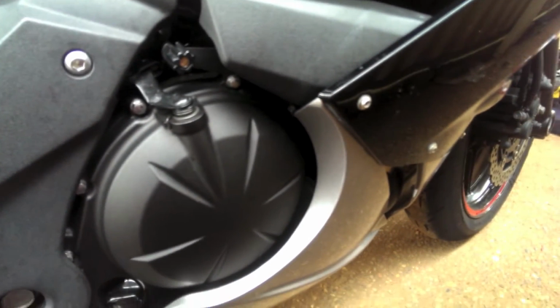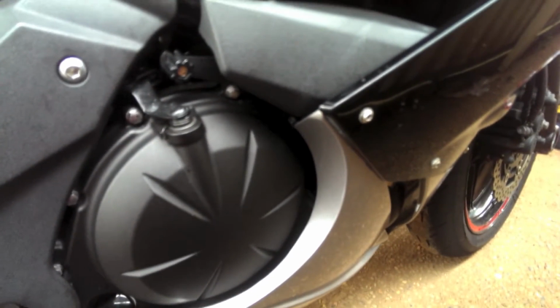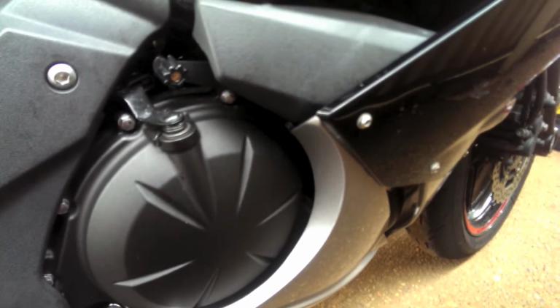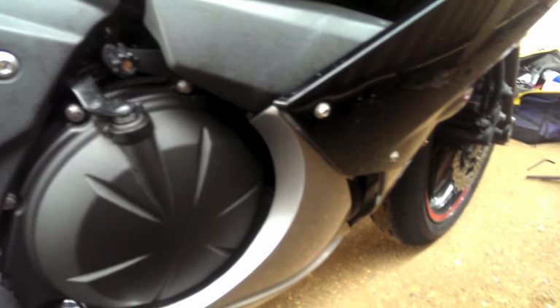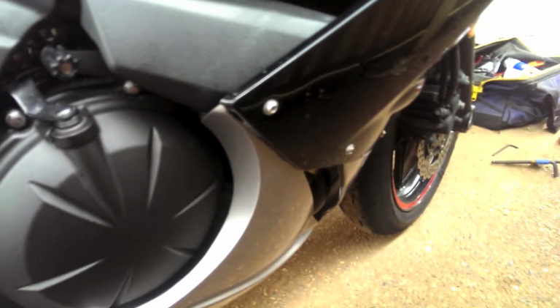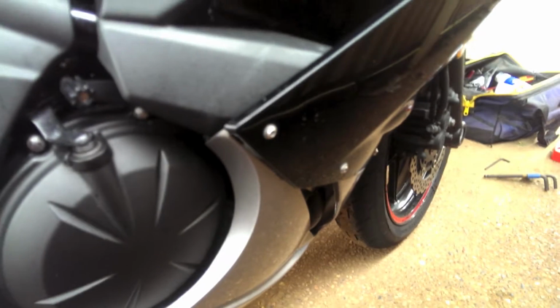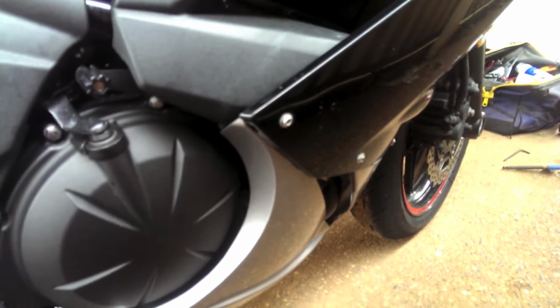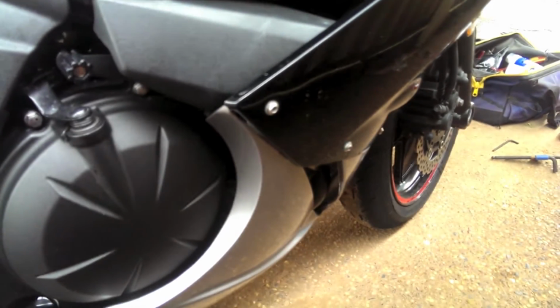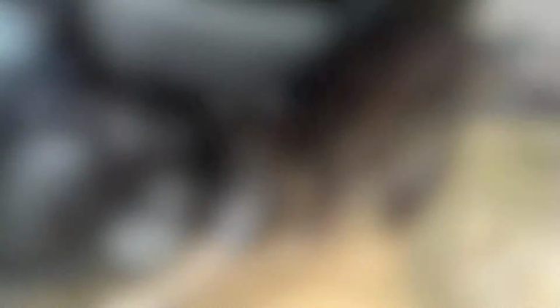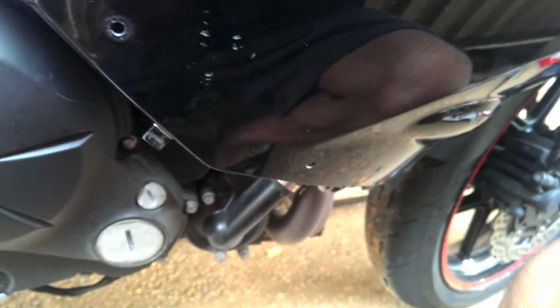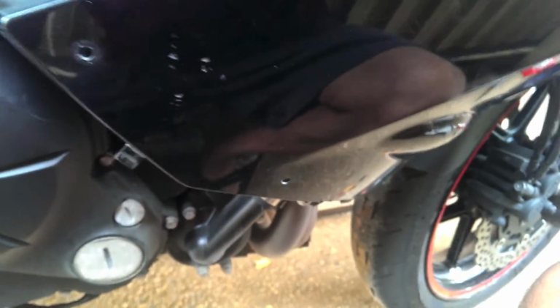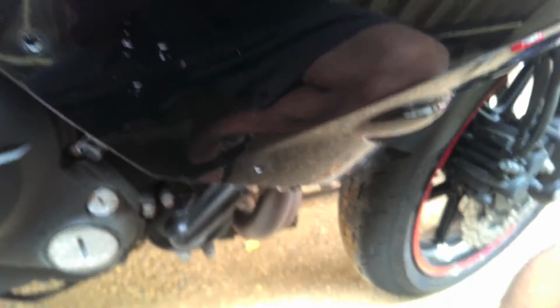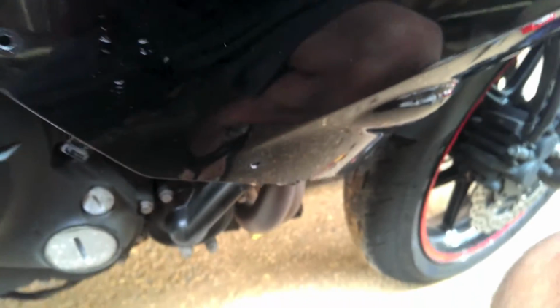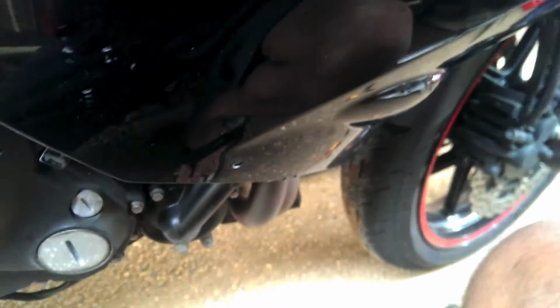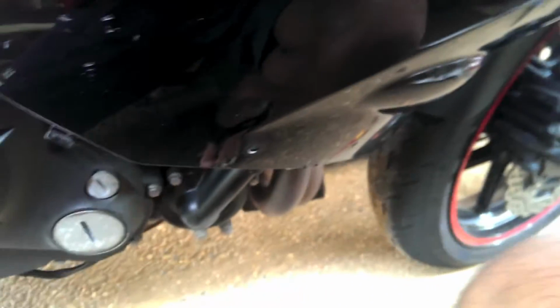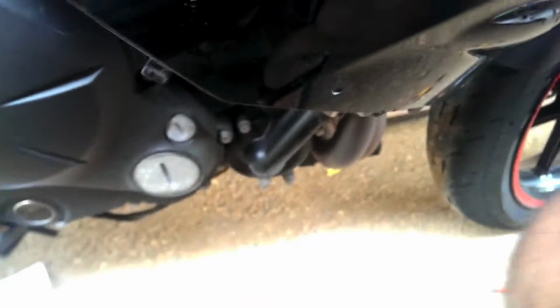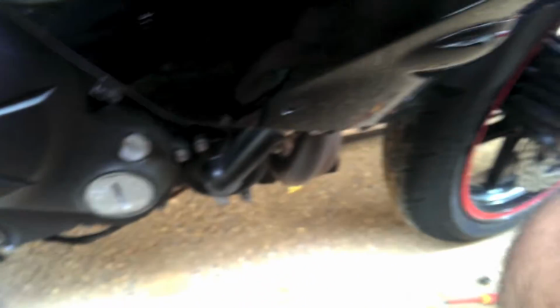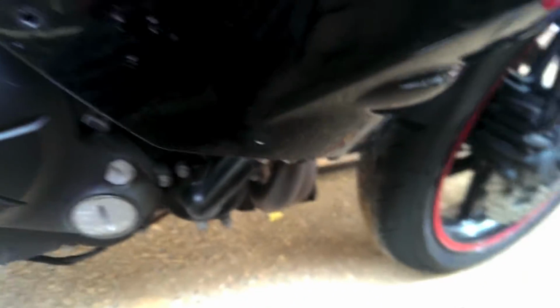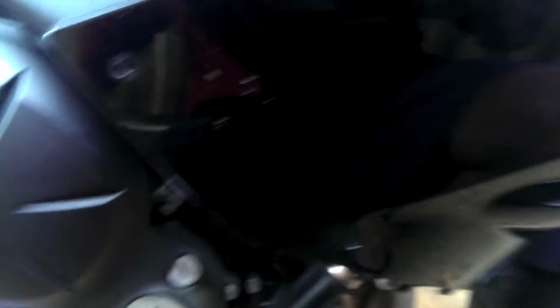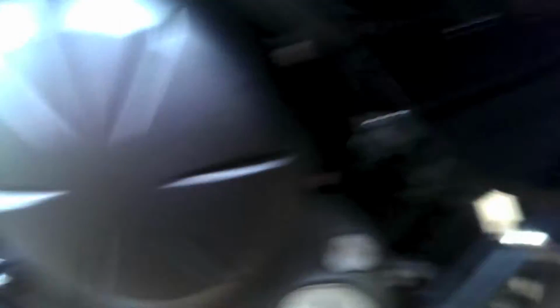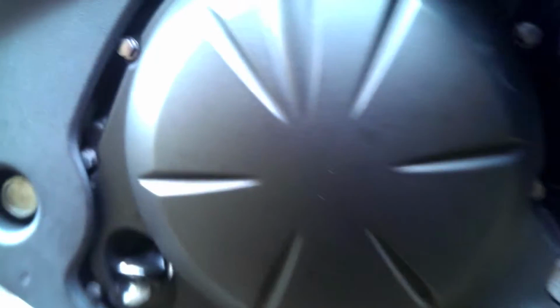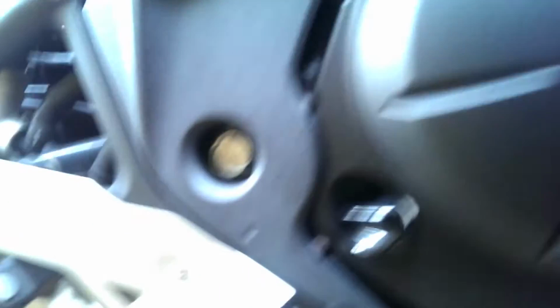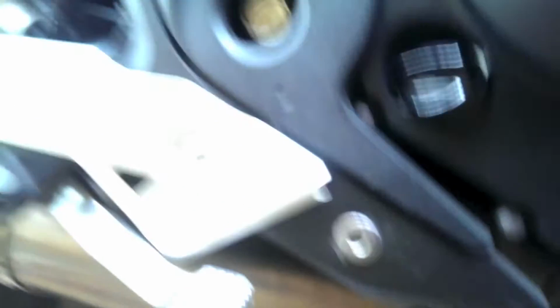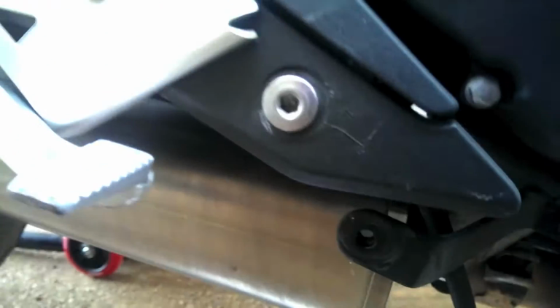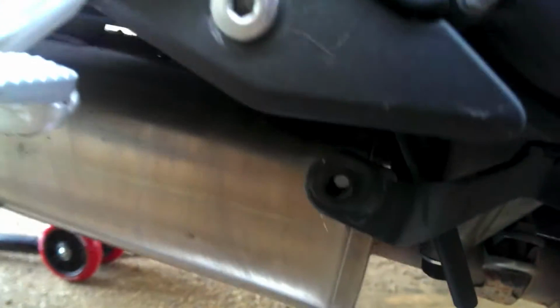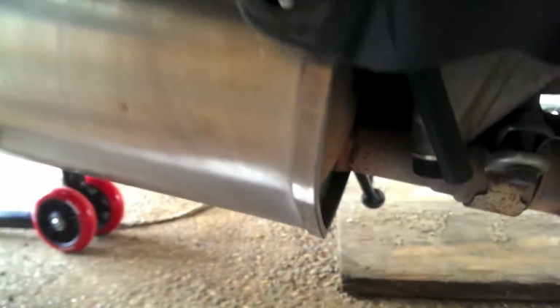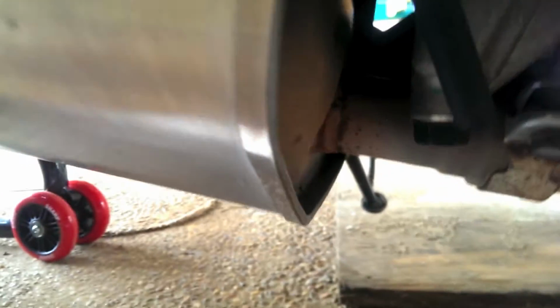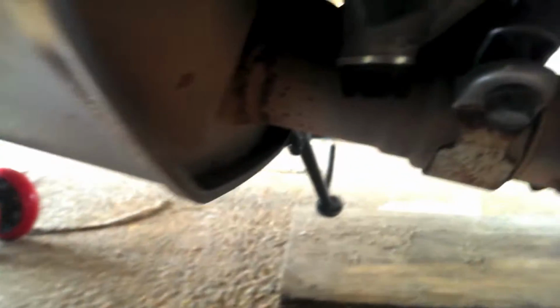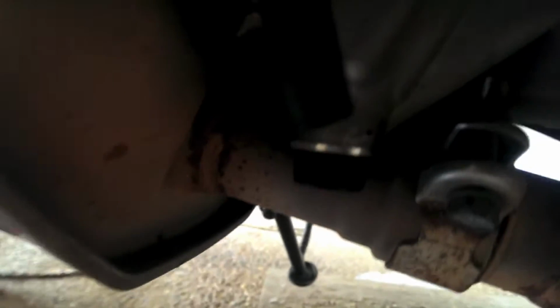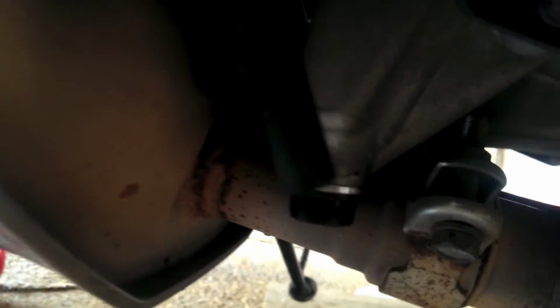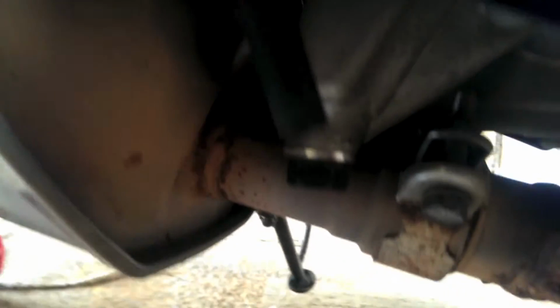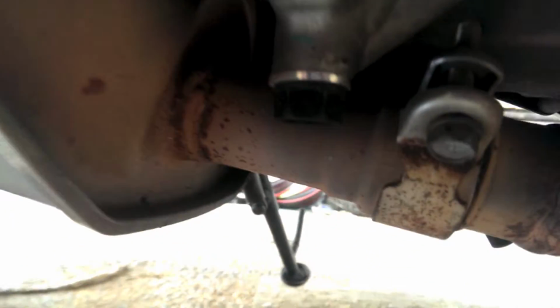I'll take it off and then I'll show you how it looks after you take it off. As you can see I have got rid of the fairings, and down here you can see the exhaust.